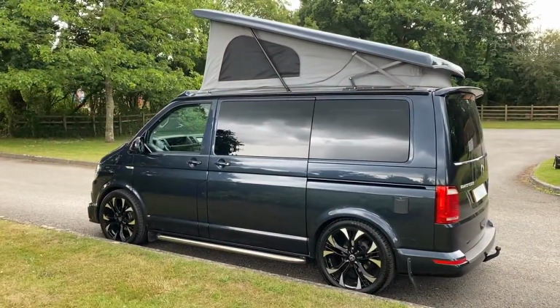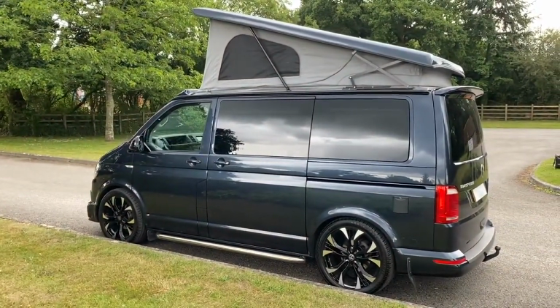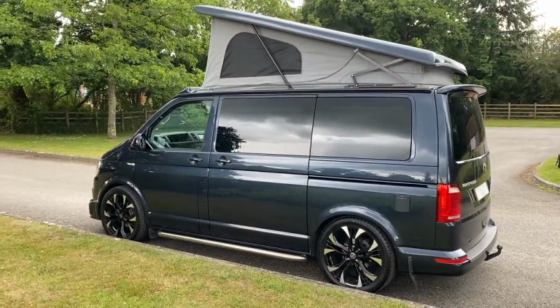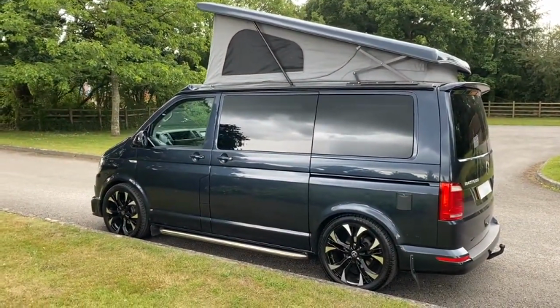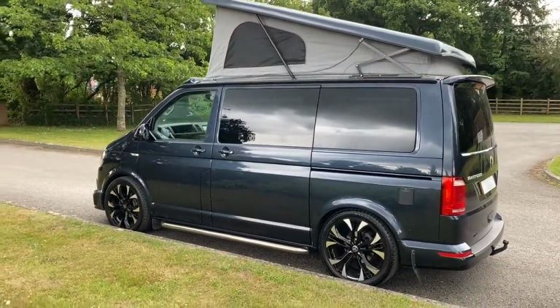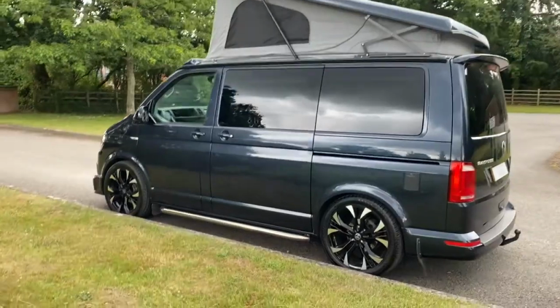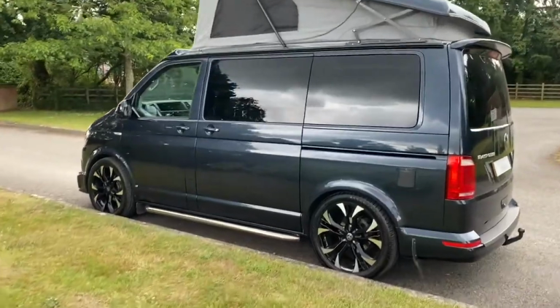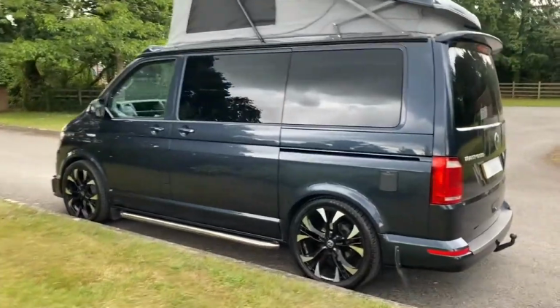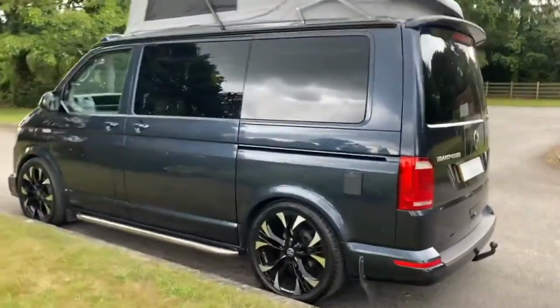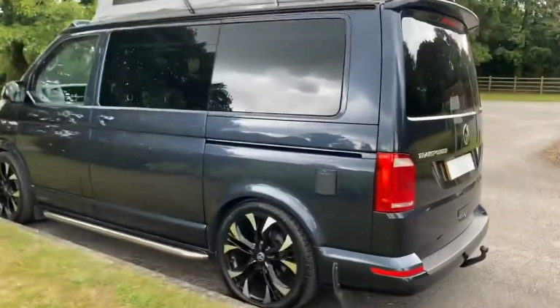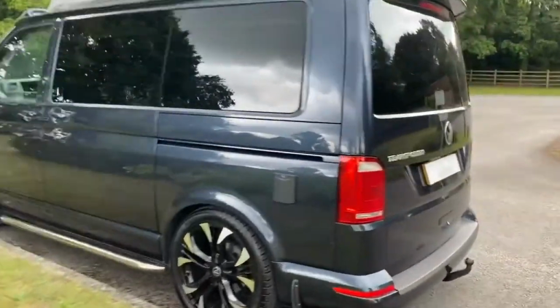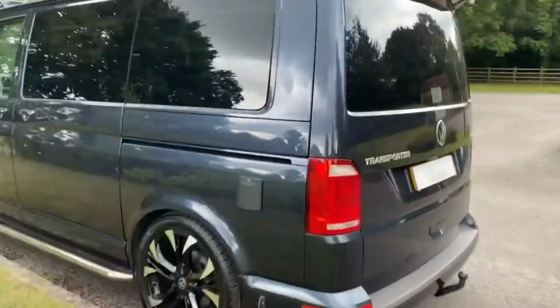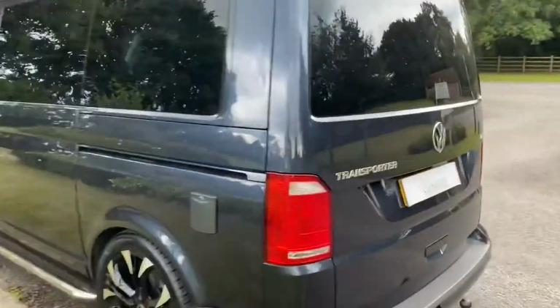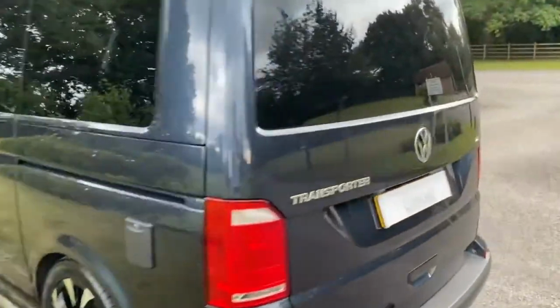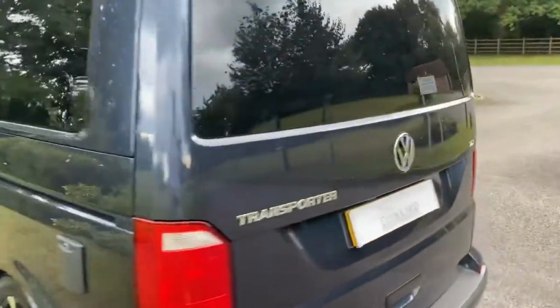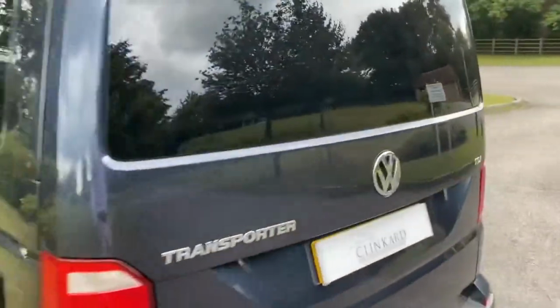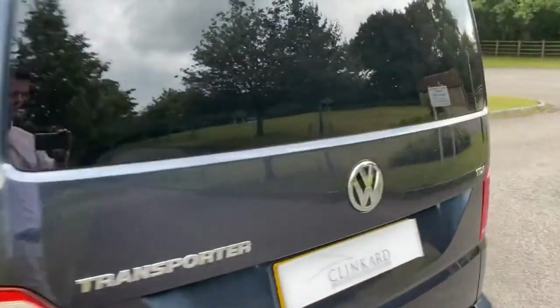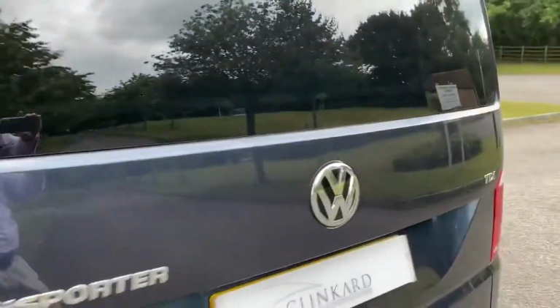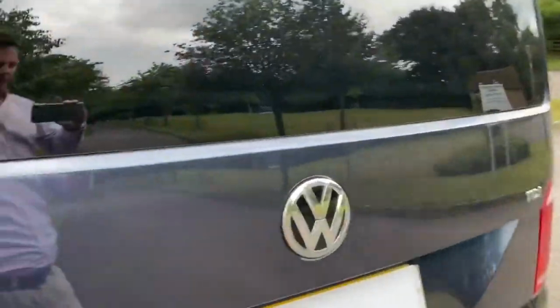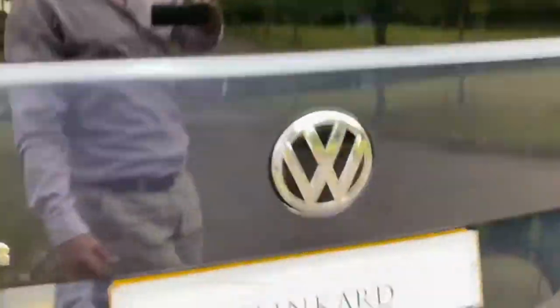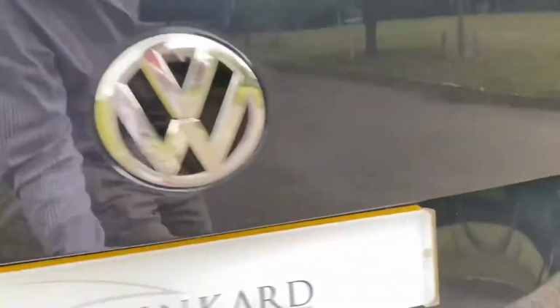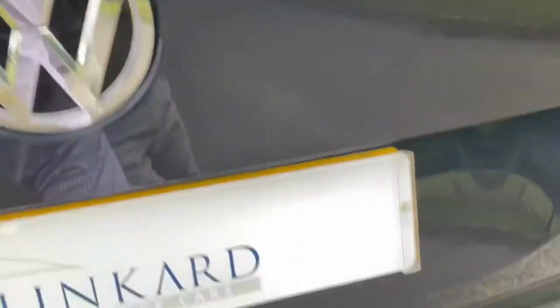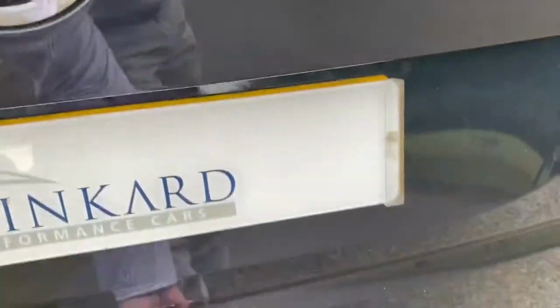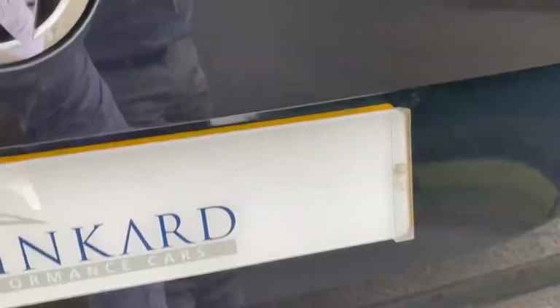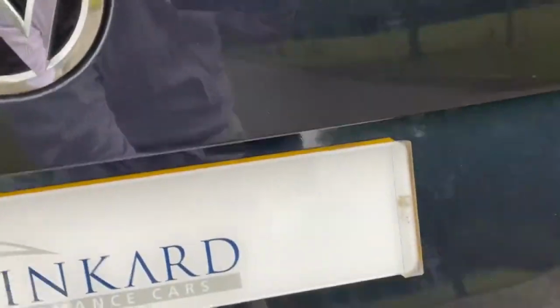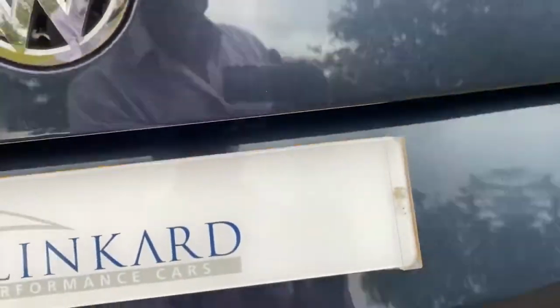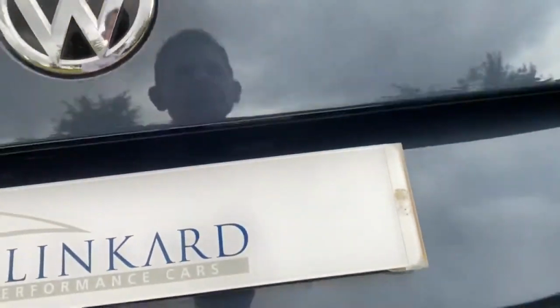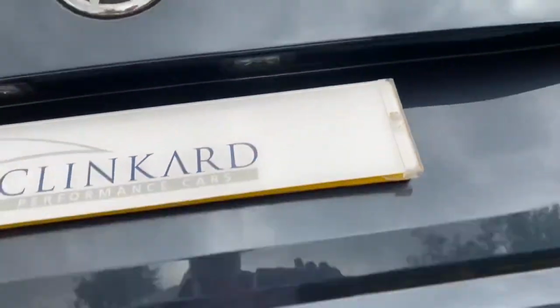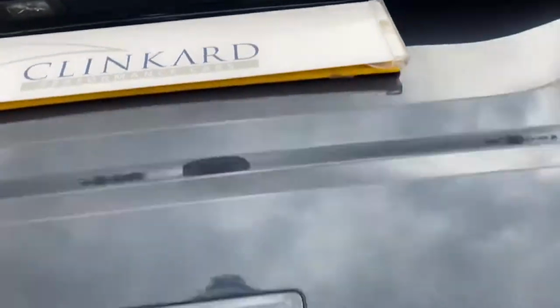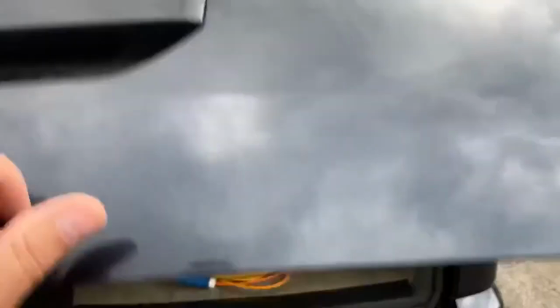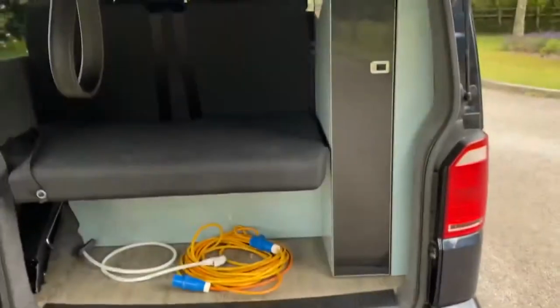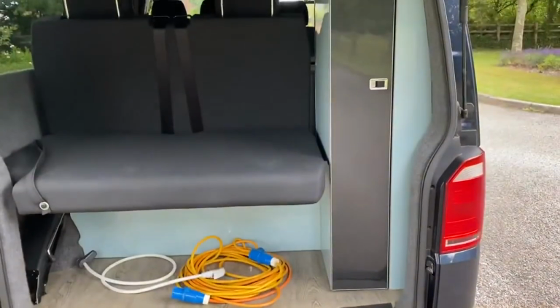Quite a cool looking car. It's got a tow bar, so if you've got bicycles, more camping equipment, or anything else, it'll easily tow behind here.